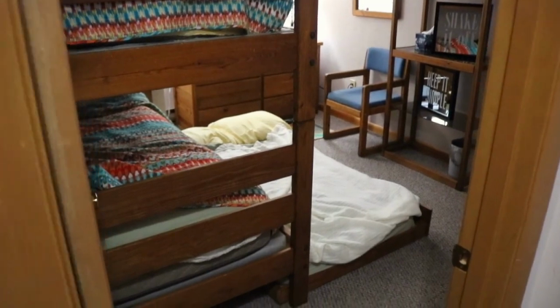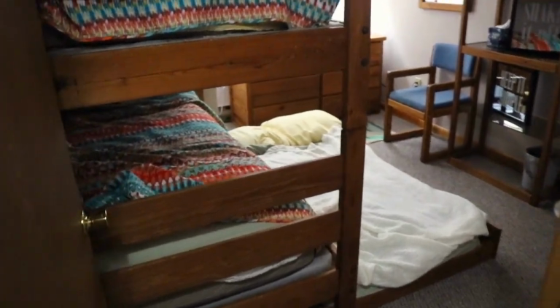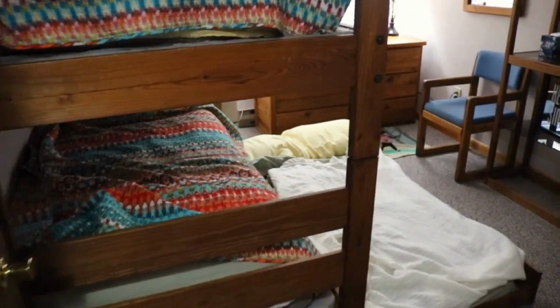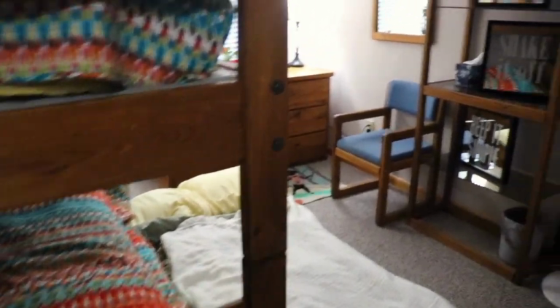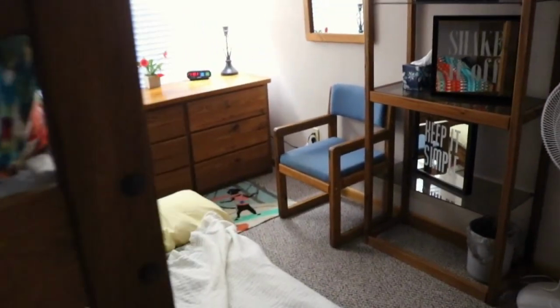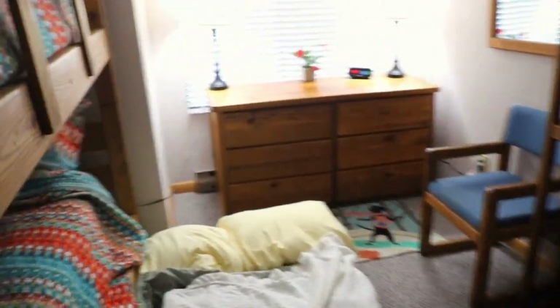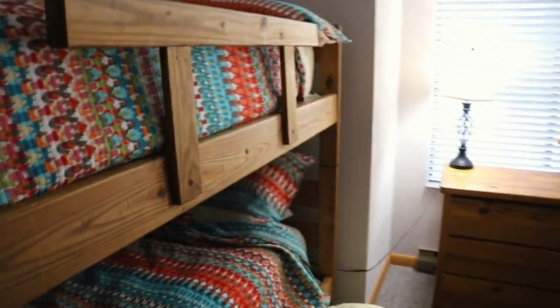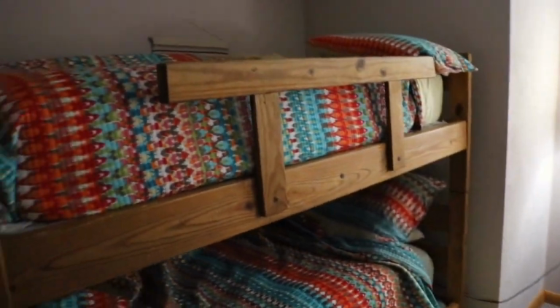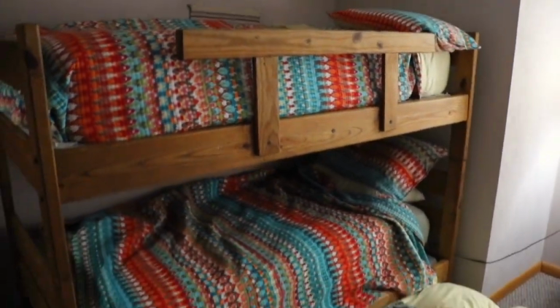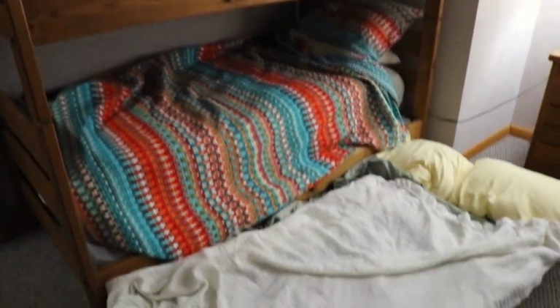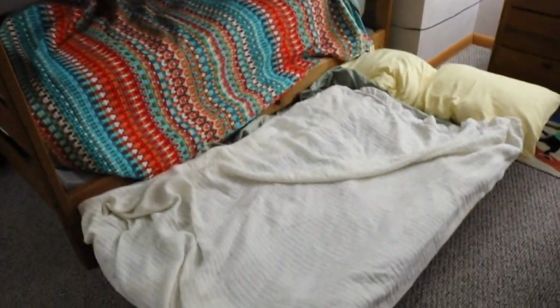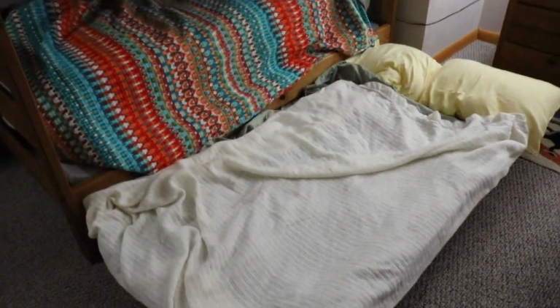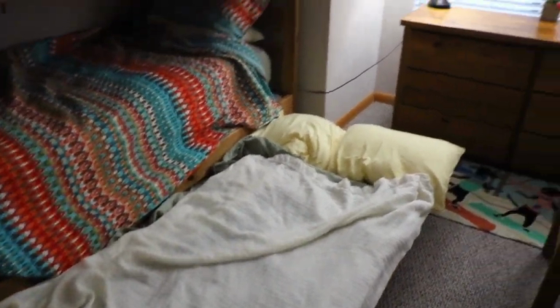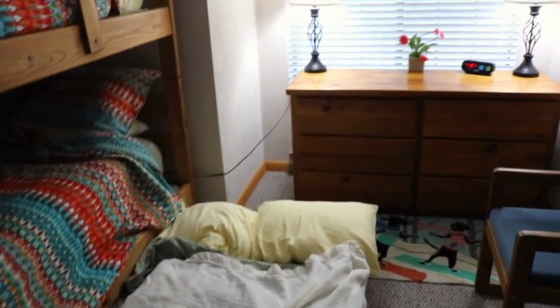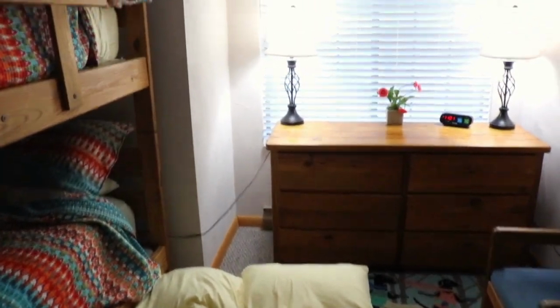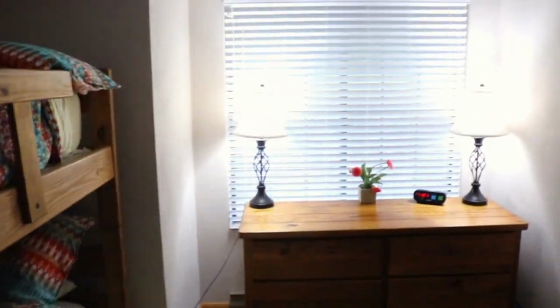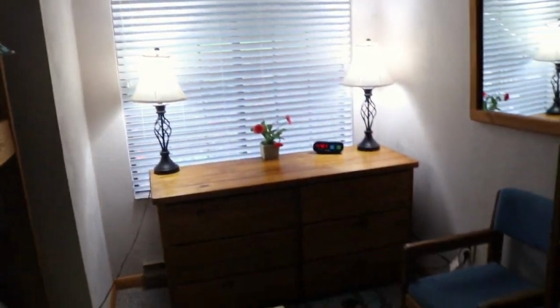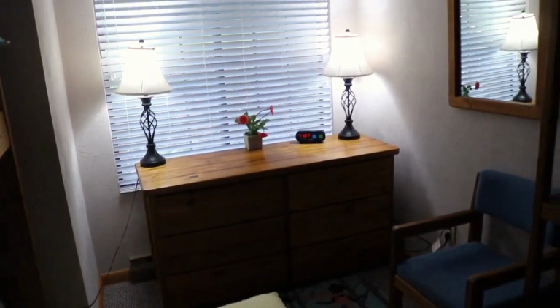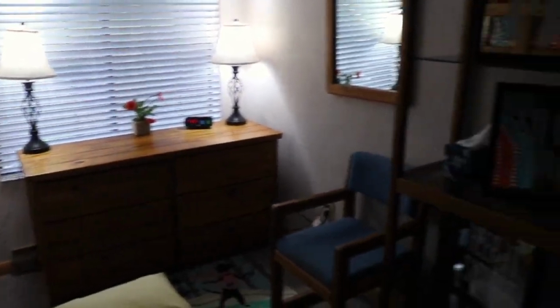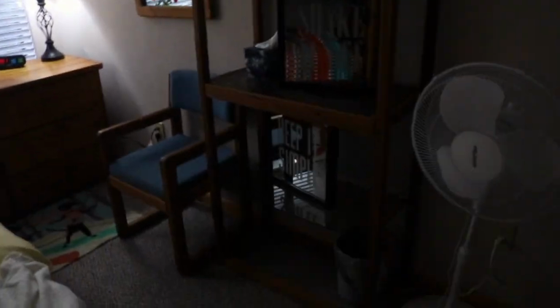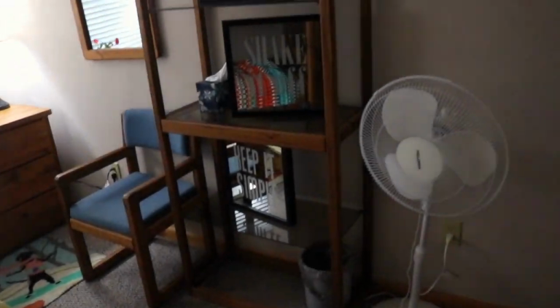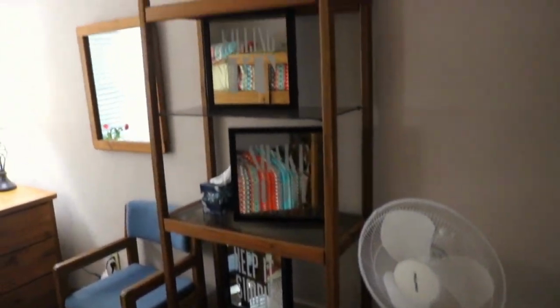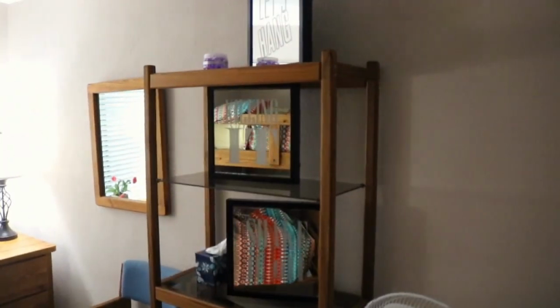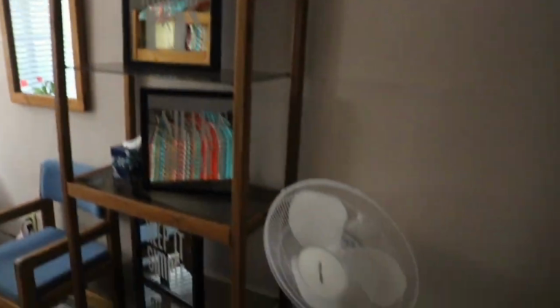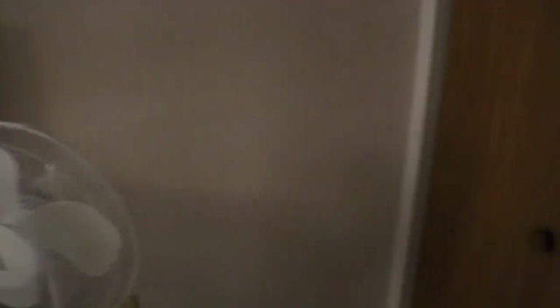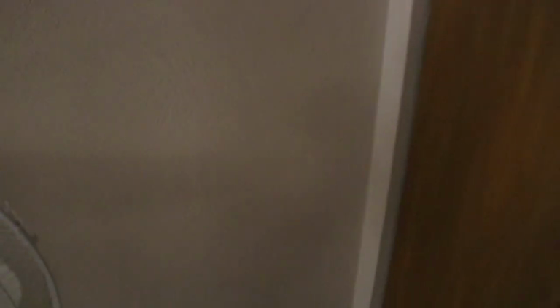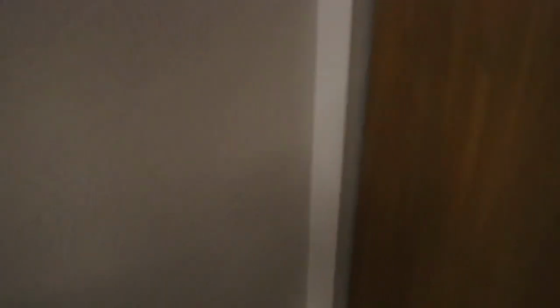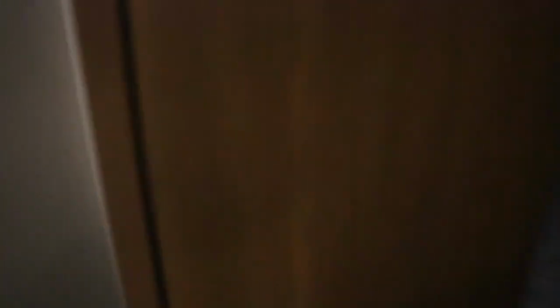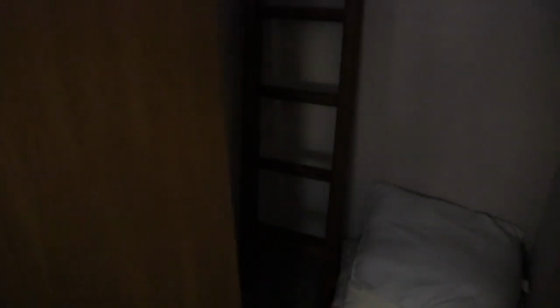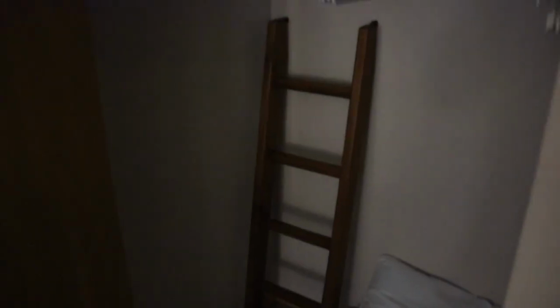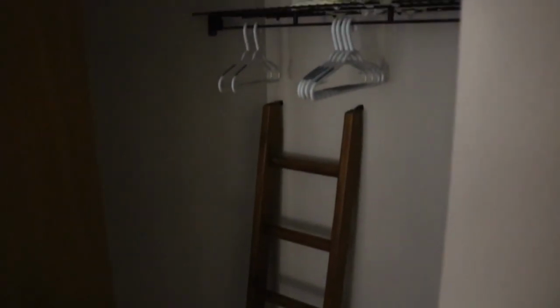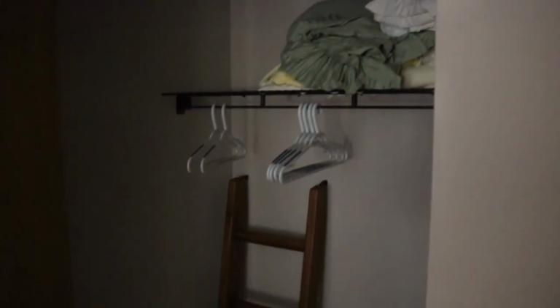And here's the second room. It has bunk beds and a pull out trundle bed, which works out great. It has a dresser, a shelf, and a nice closet where you can hang up your clothes.